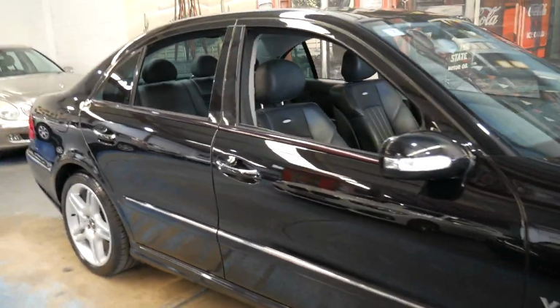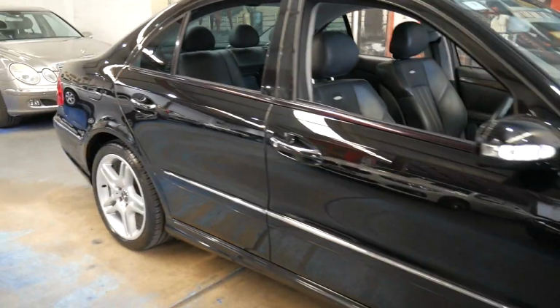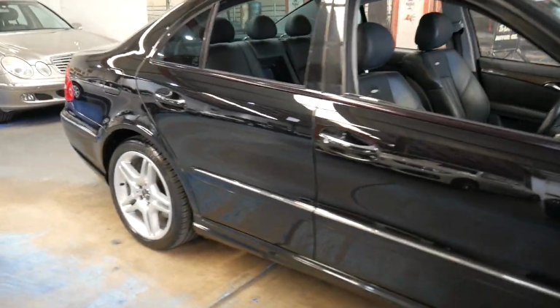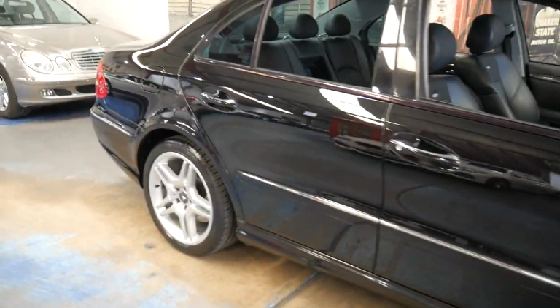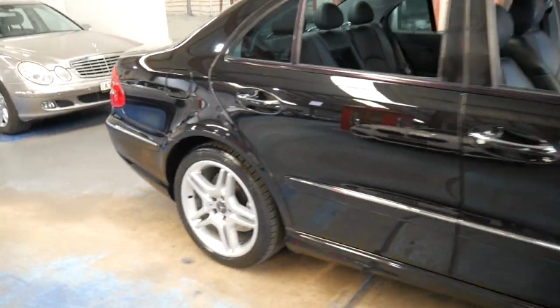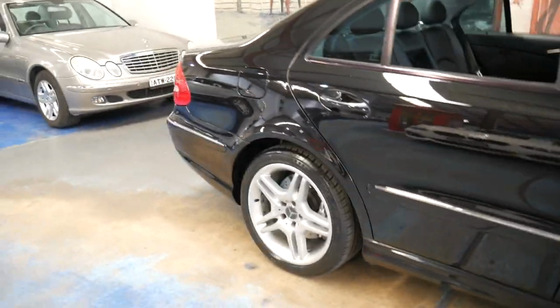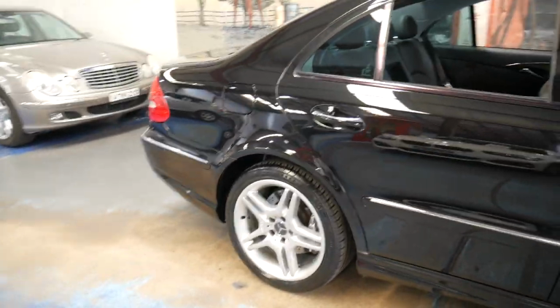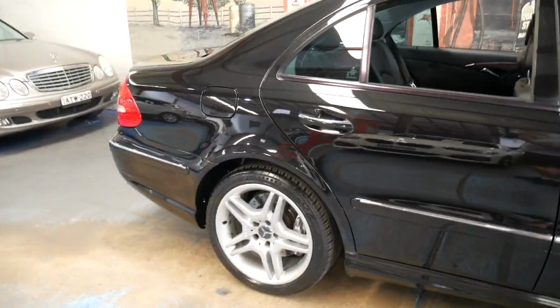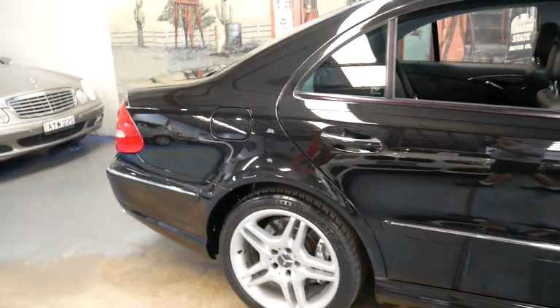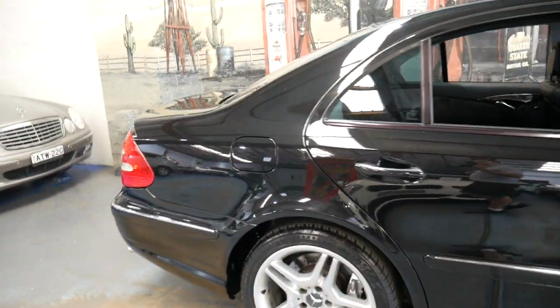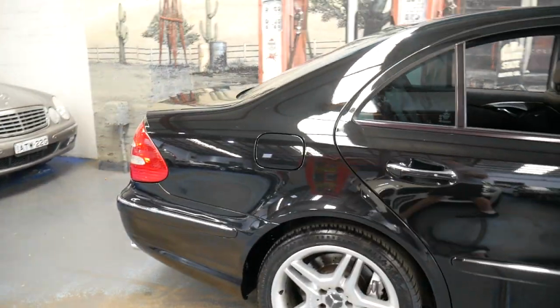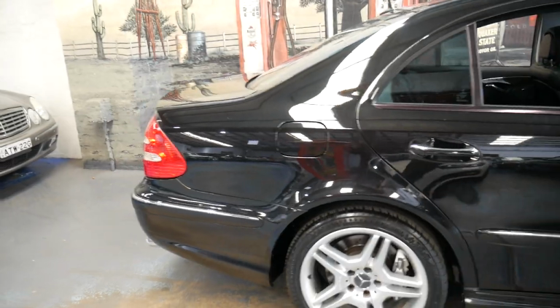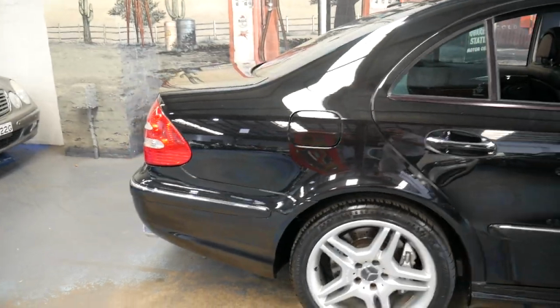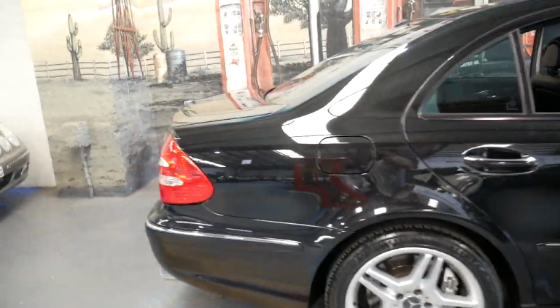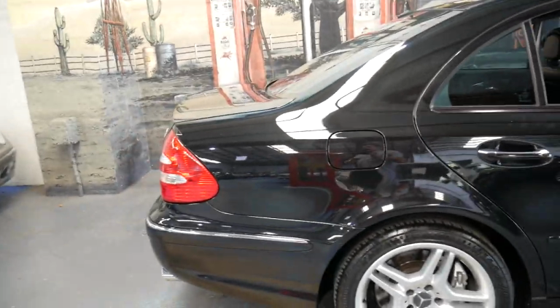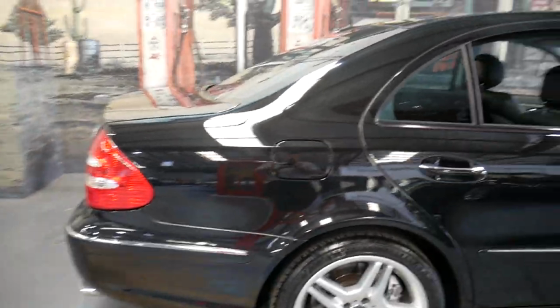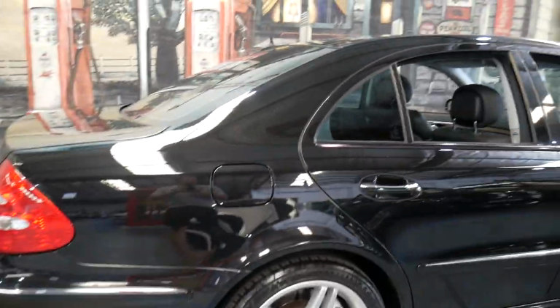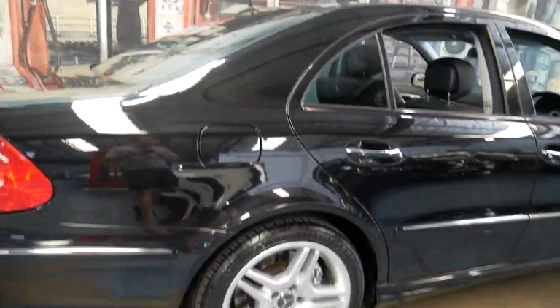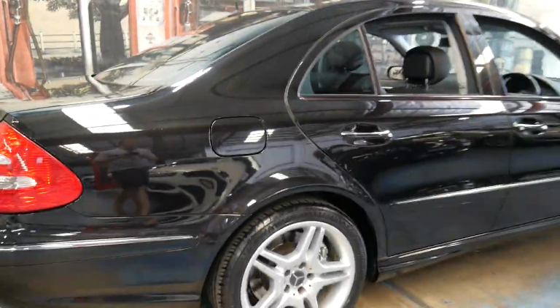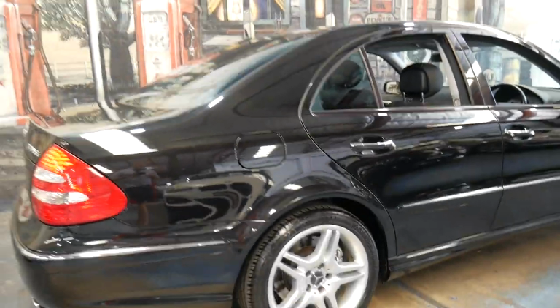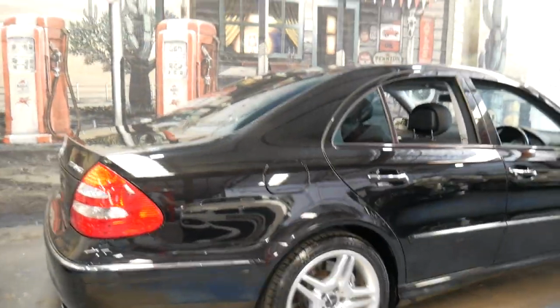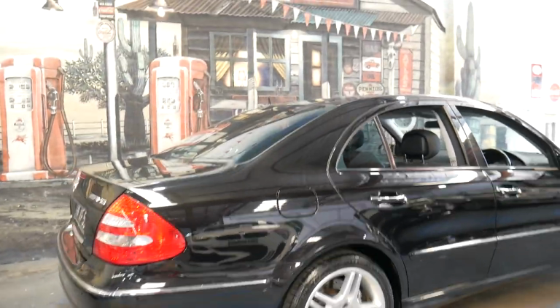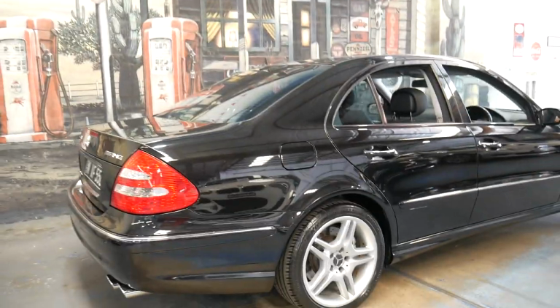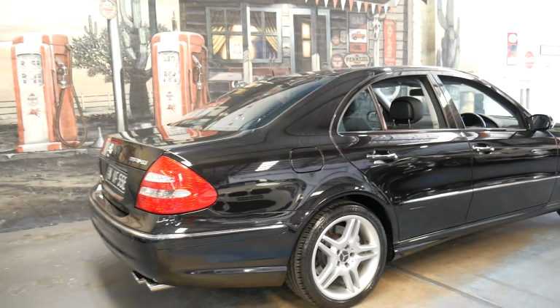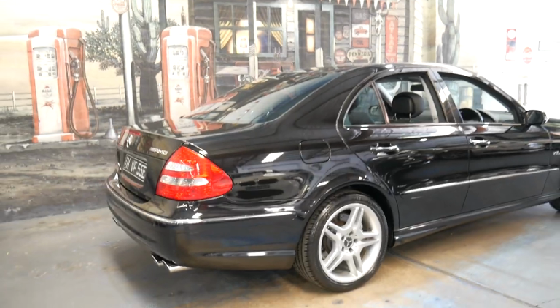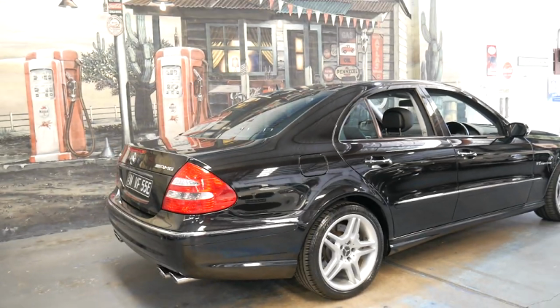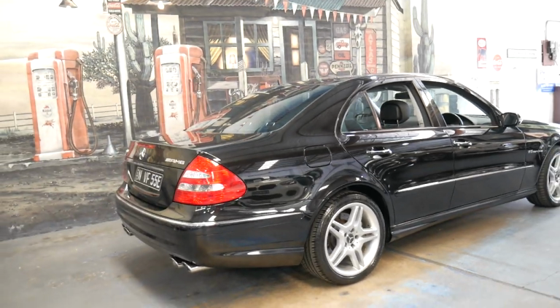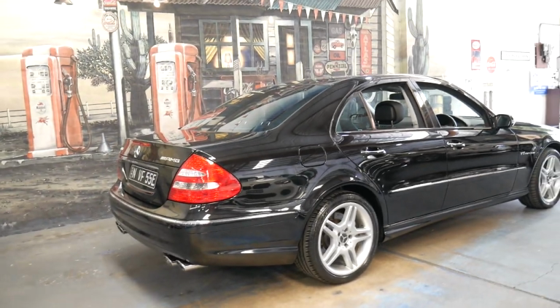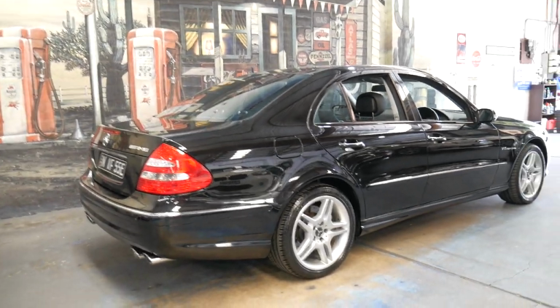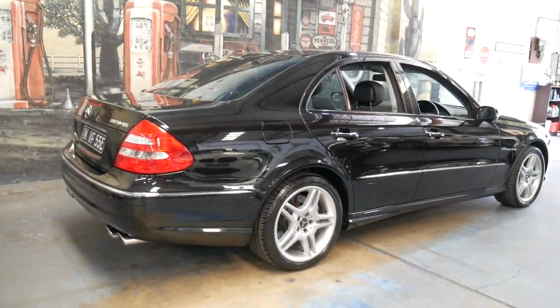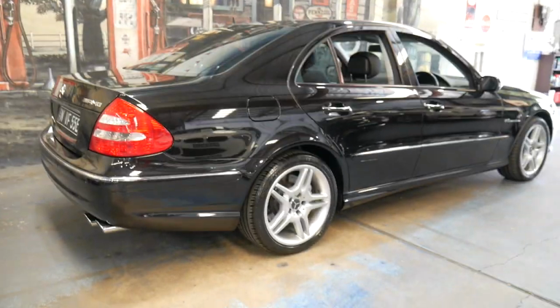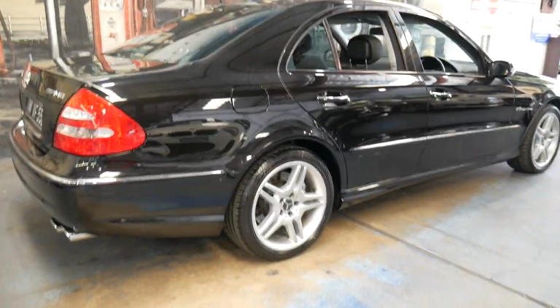It's very impressive and it's great that it's the last of the series. I don't see a lot of black-on-black E55s — a lot of them seem to be silver, from what I've seen anyway. So we were pretty happy when this came available to us.